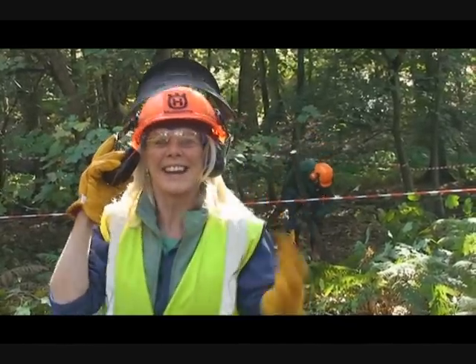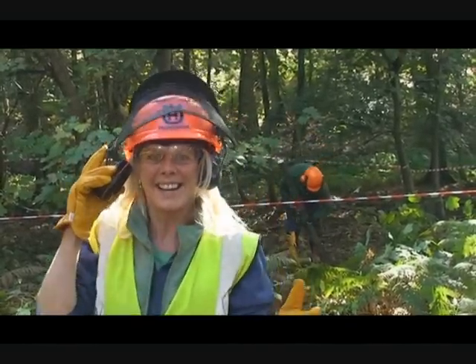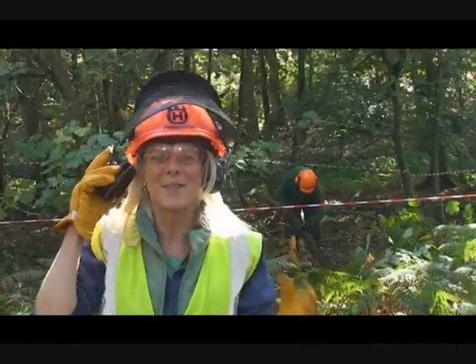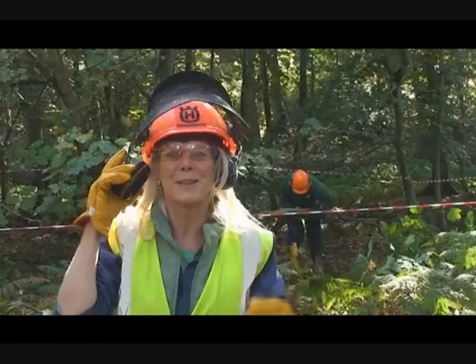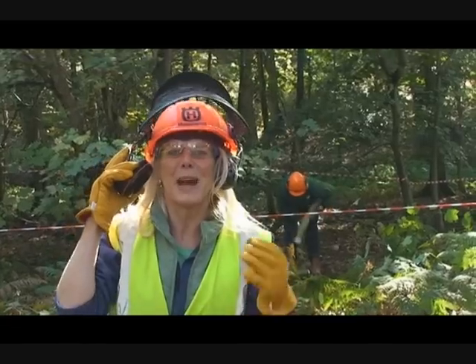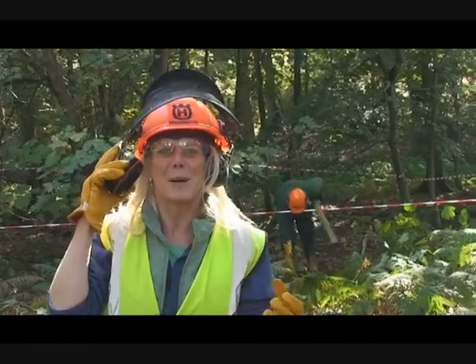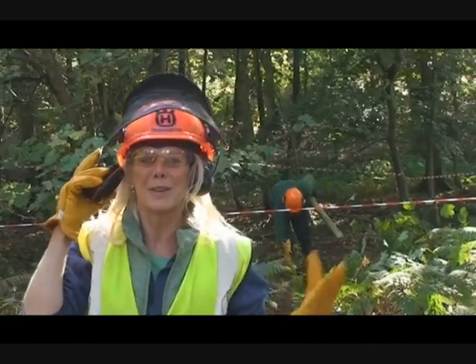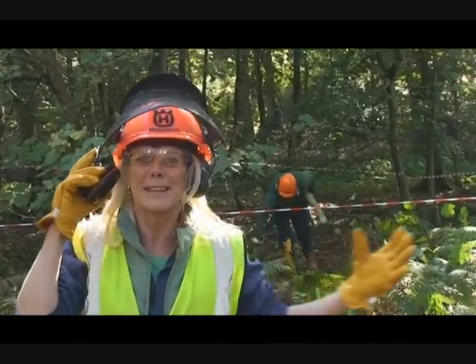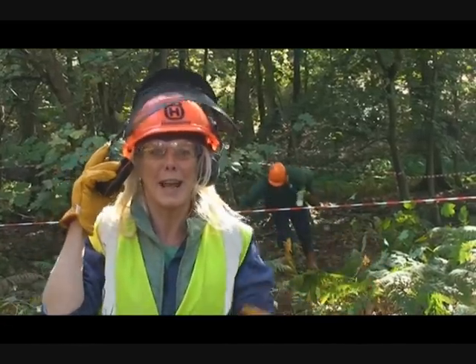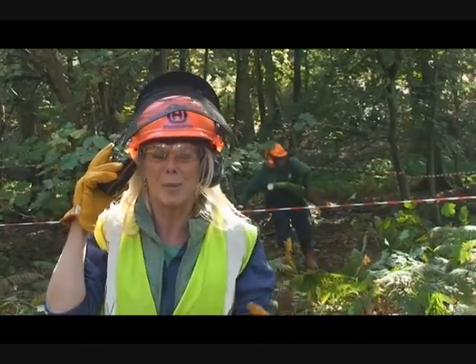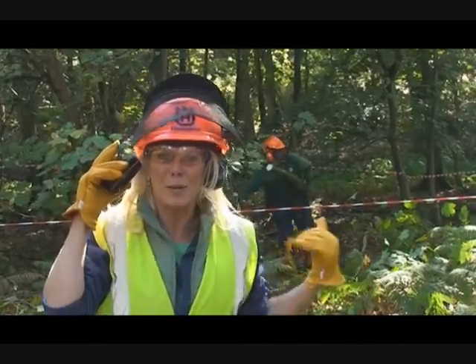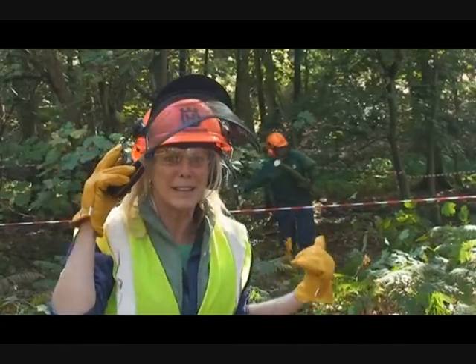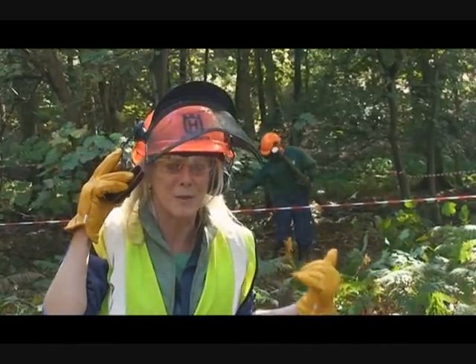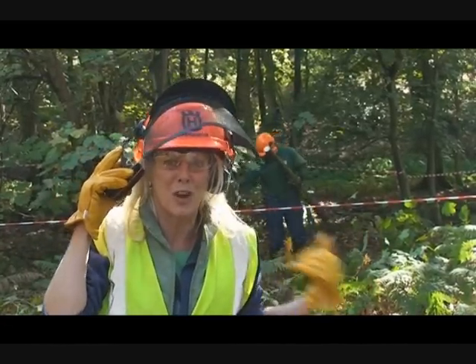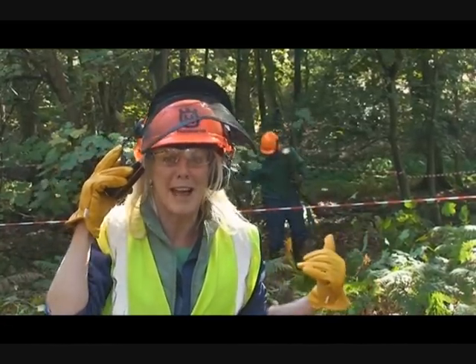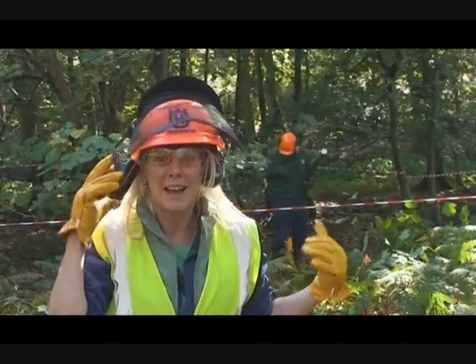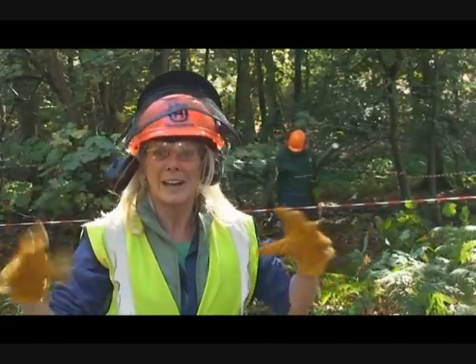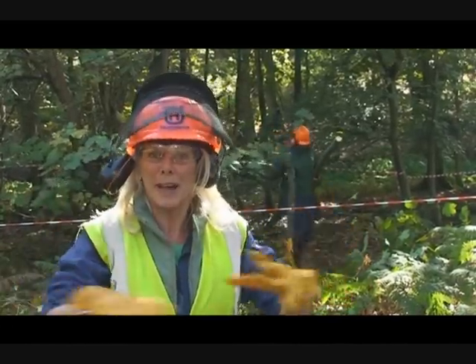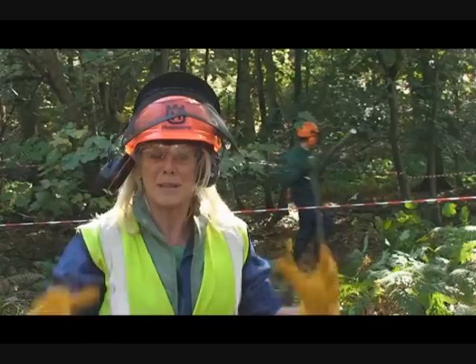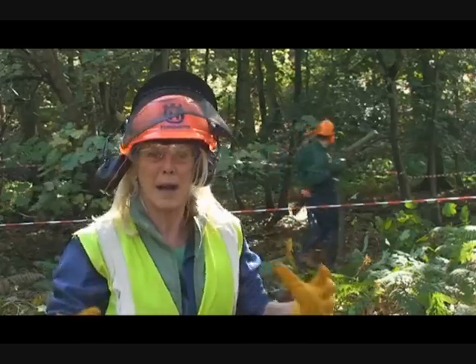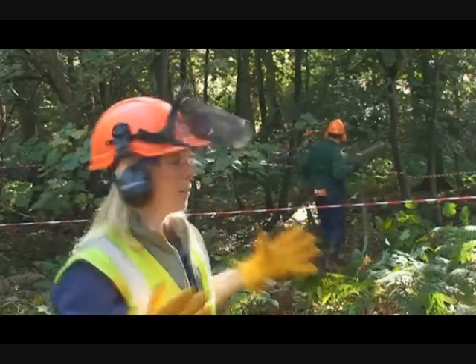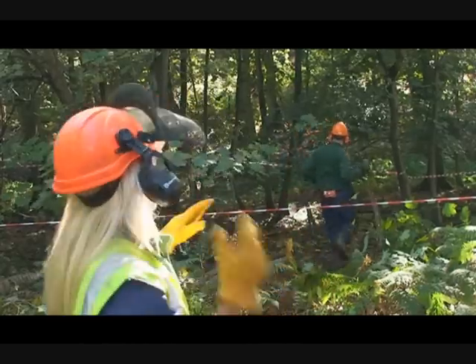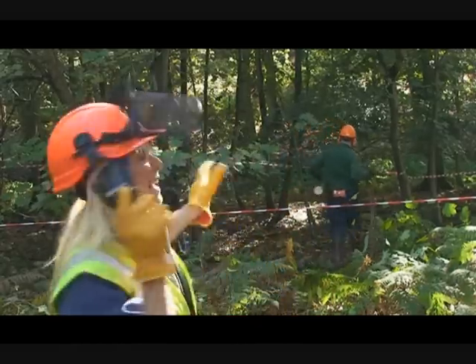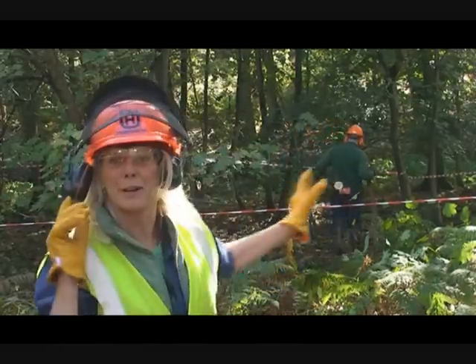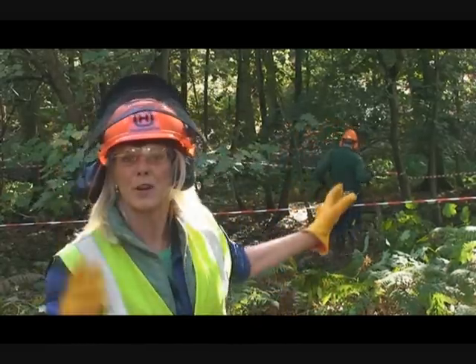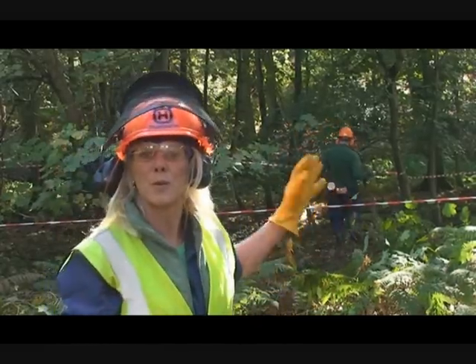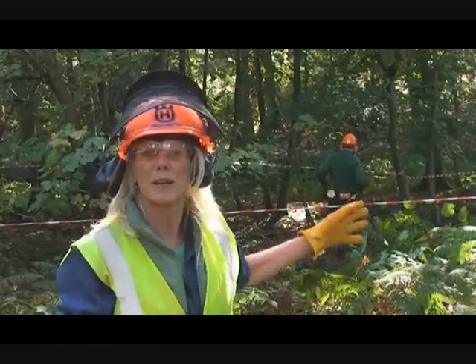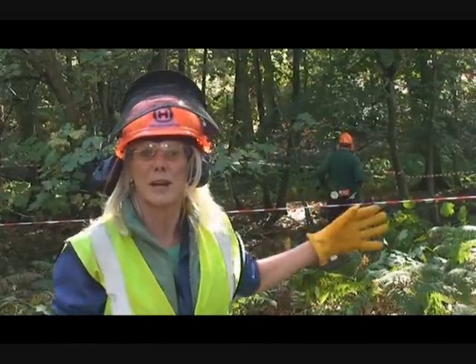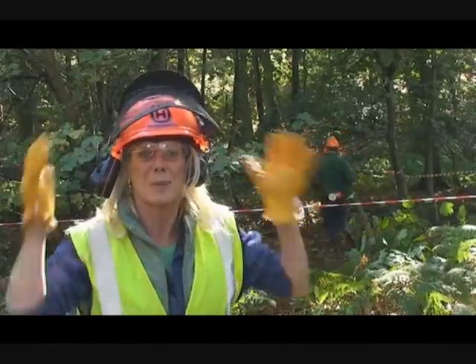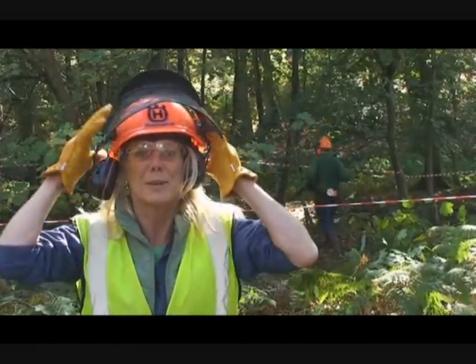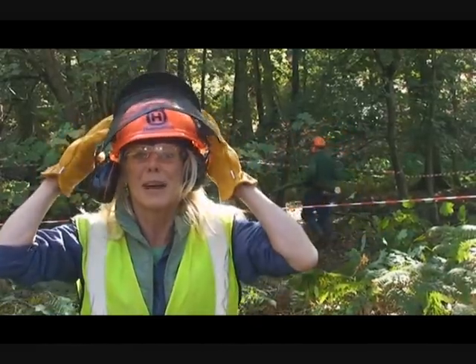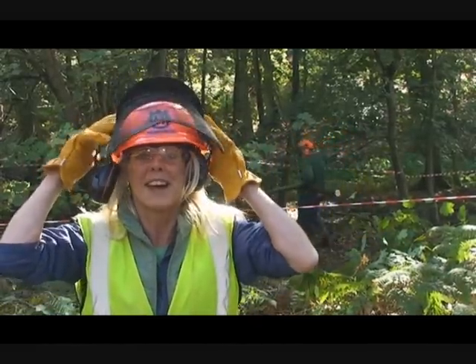The idea is that we're going to build a habitat pile. So we need to collect up all of the branches that we've just chopped down and arrange them into a pile. But we need to clear the area first before we go in and do the habitat pile, so I'm going to go and help with that.